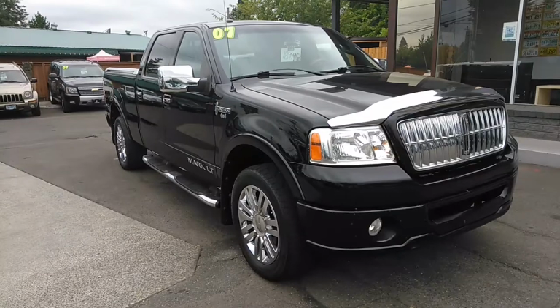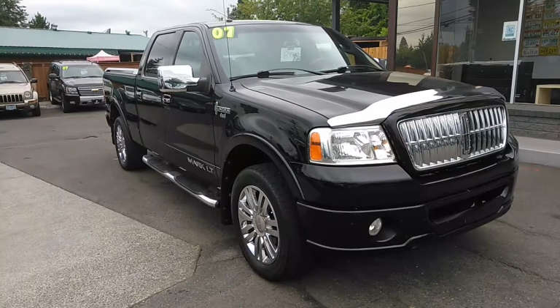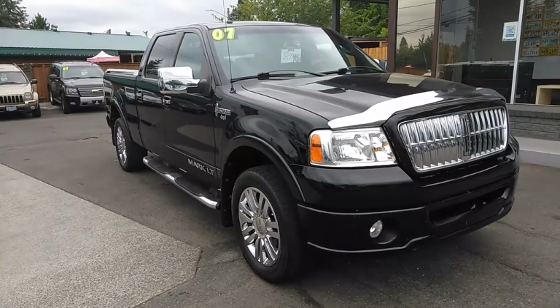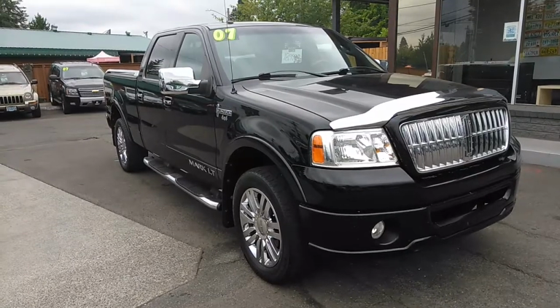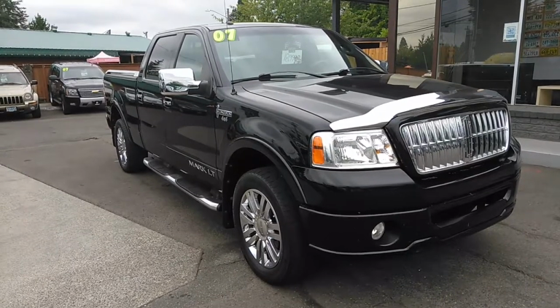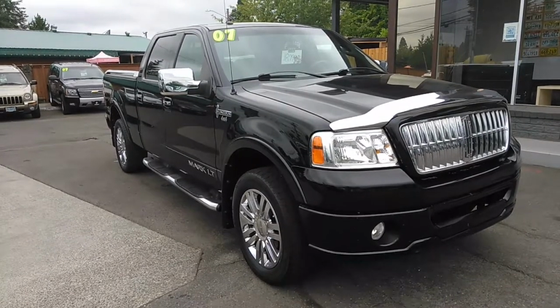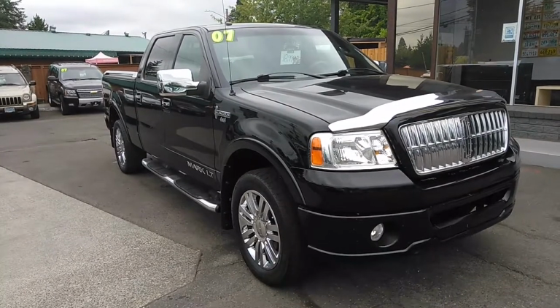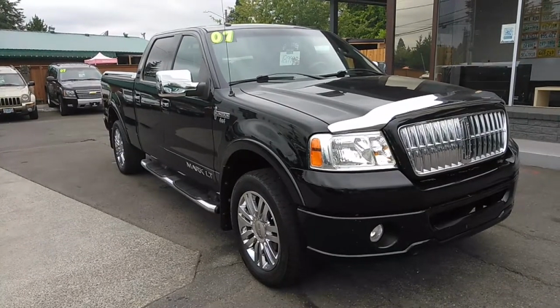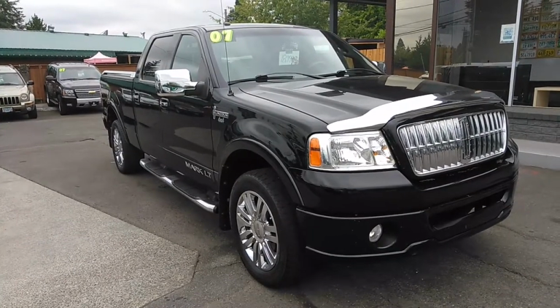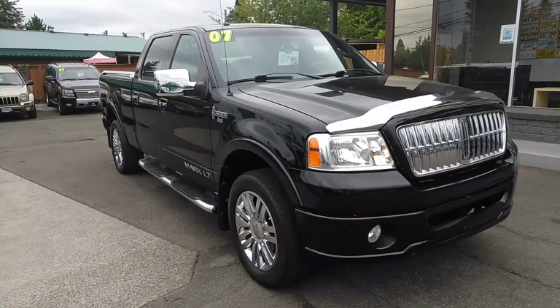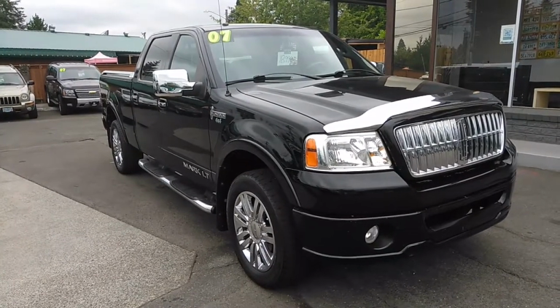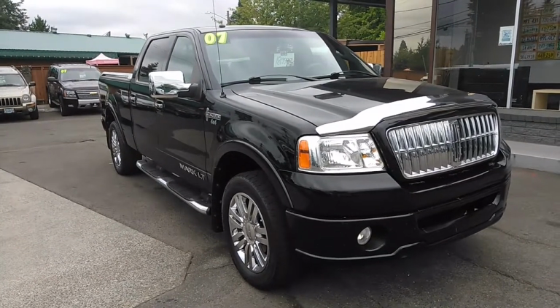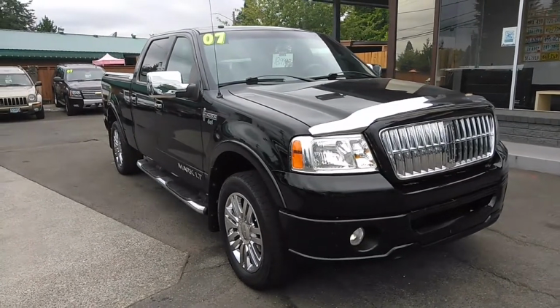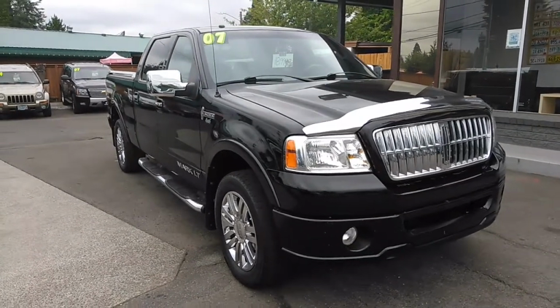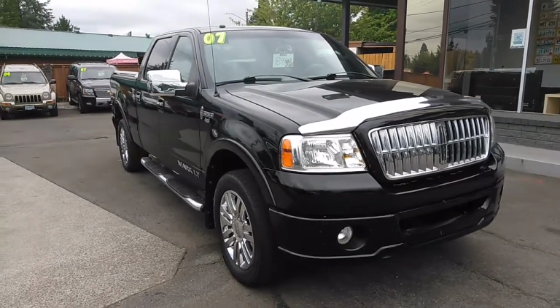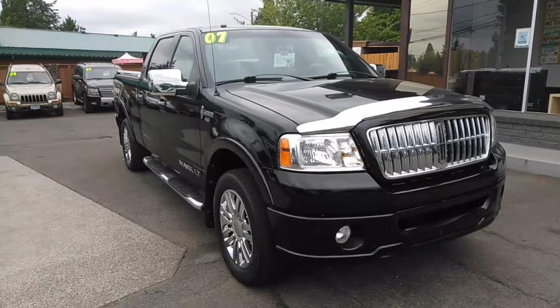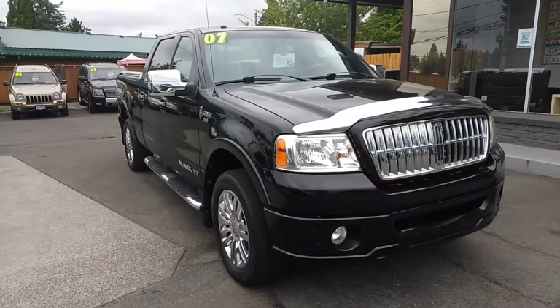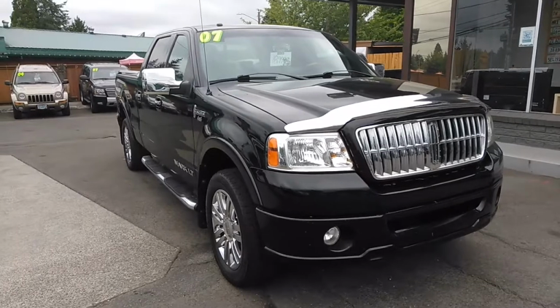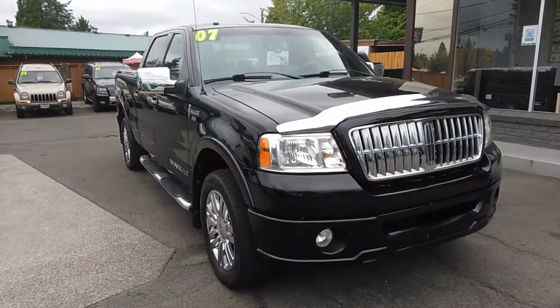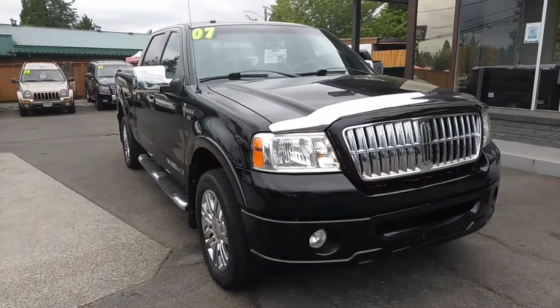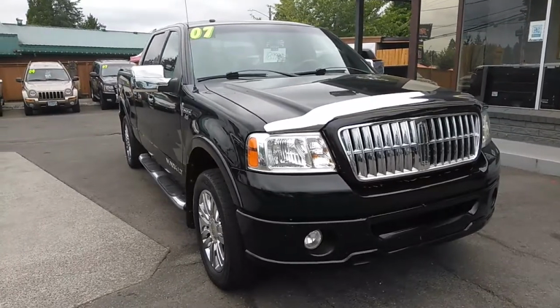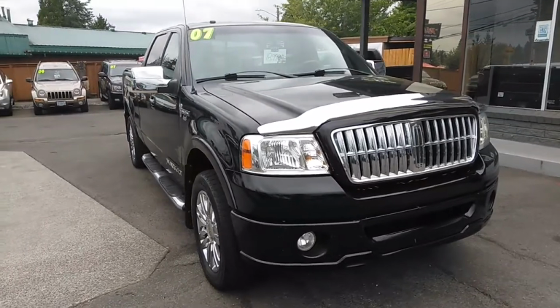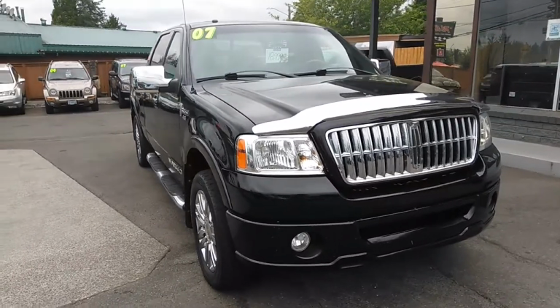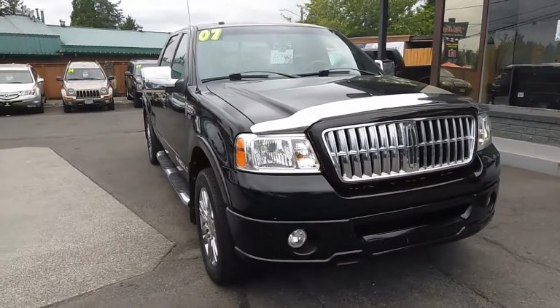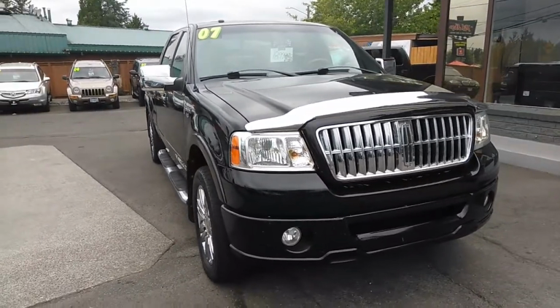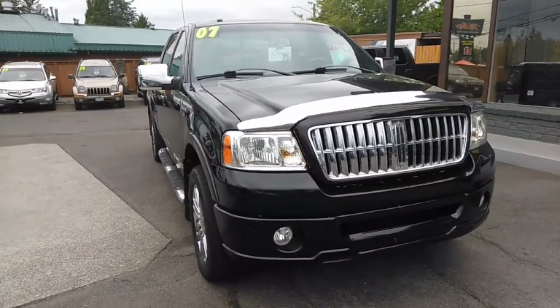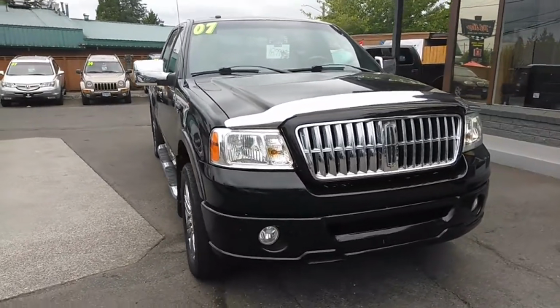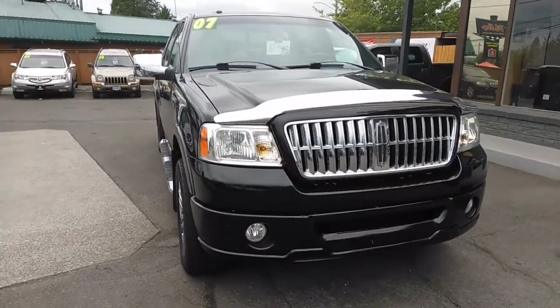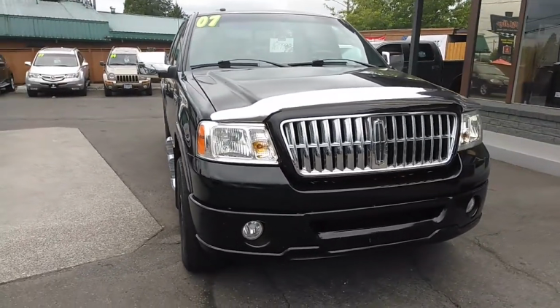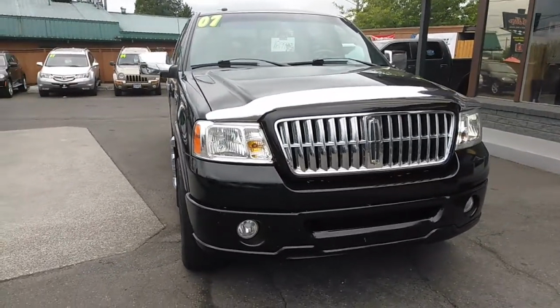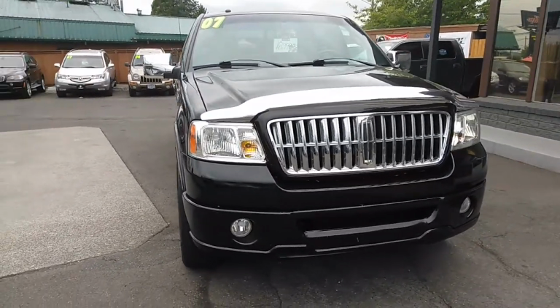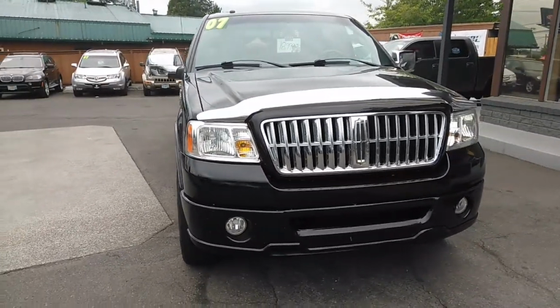Good morning, Fraser here with Elegant Auto Sales. Today I'm going to be doing a walk around of this 2007 Lincoln Mark LT truck.